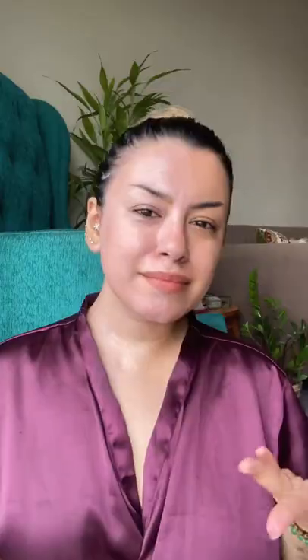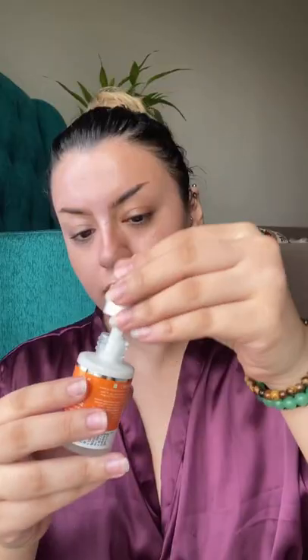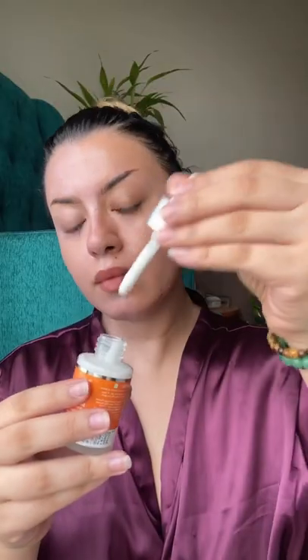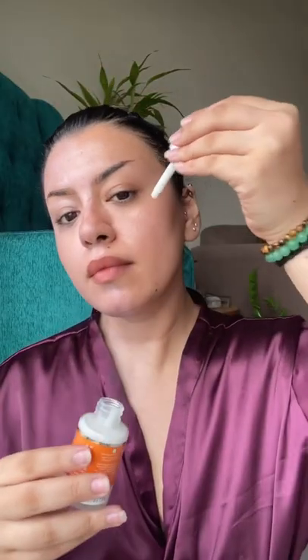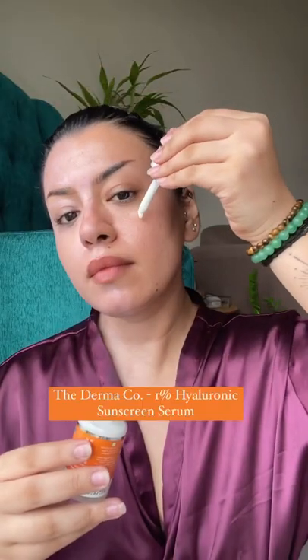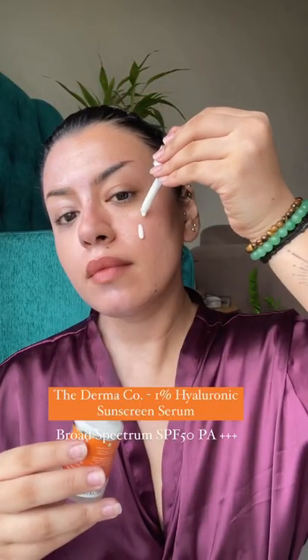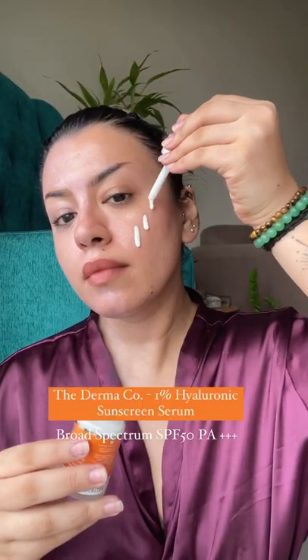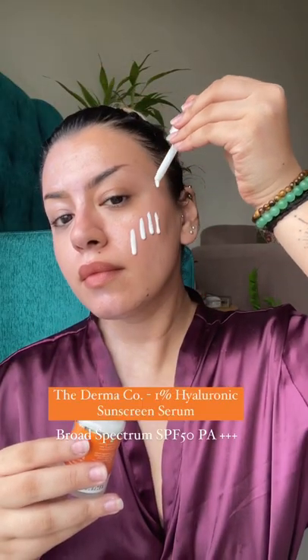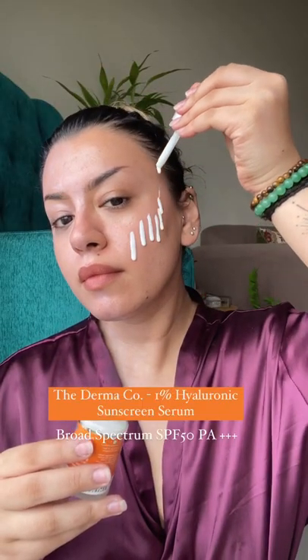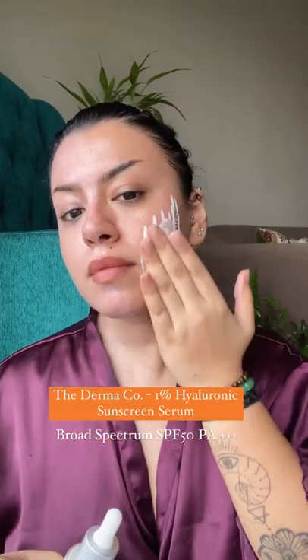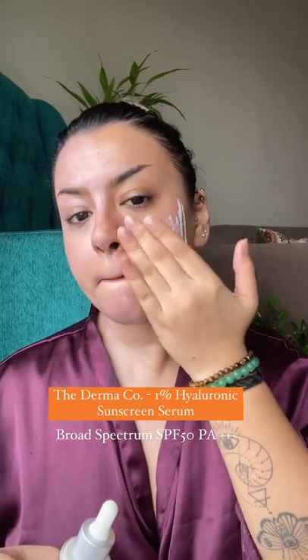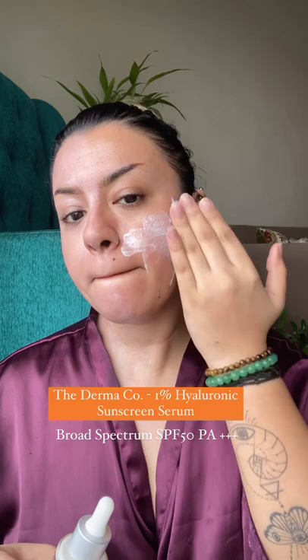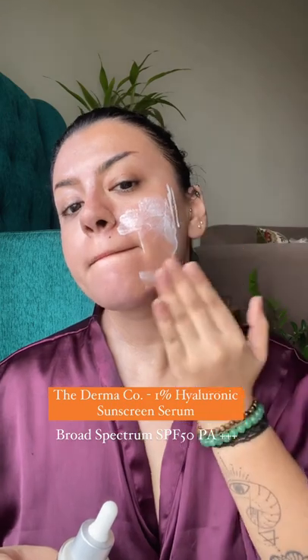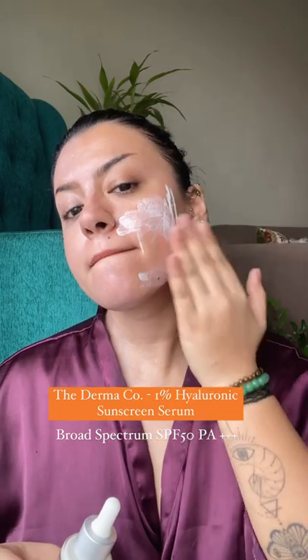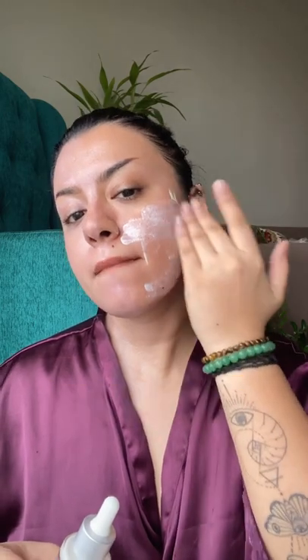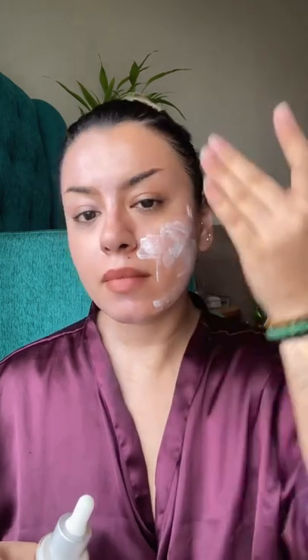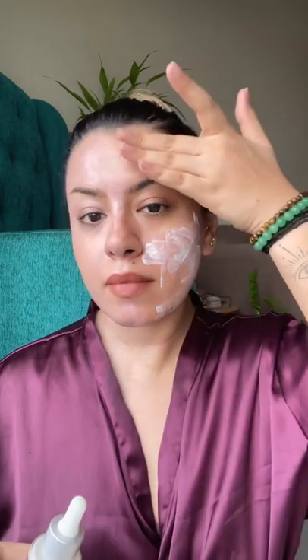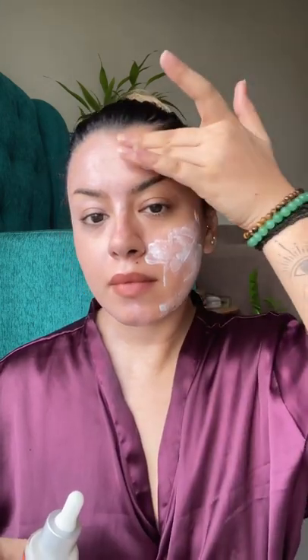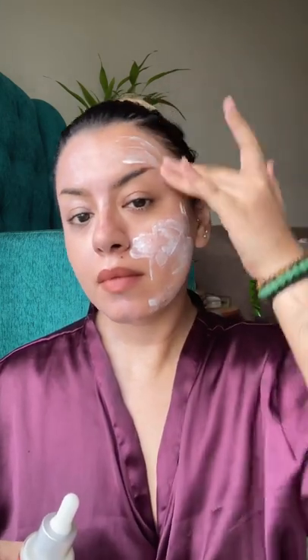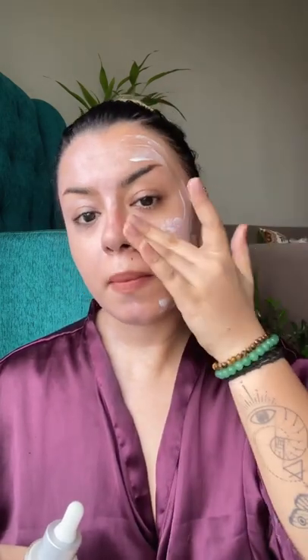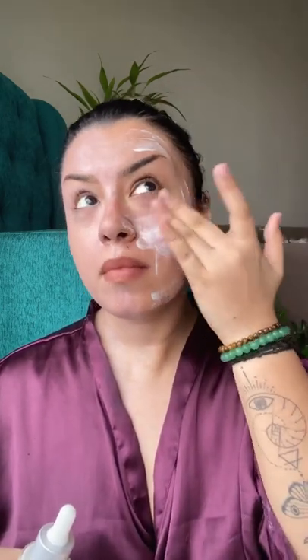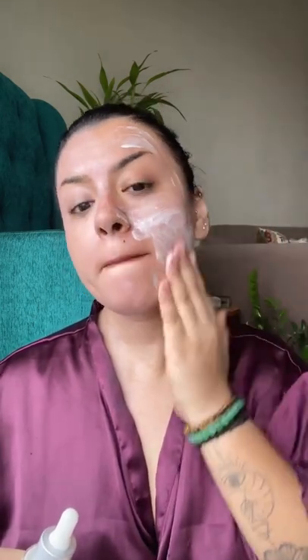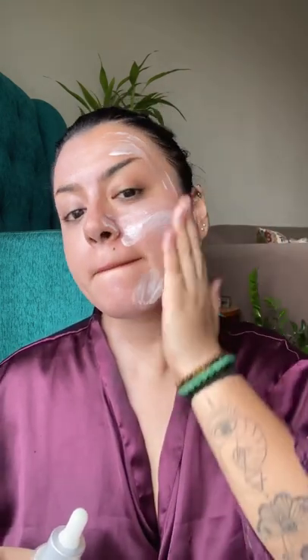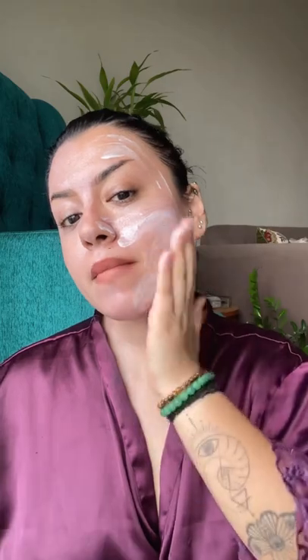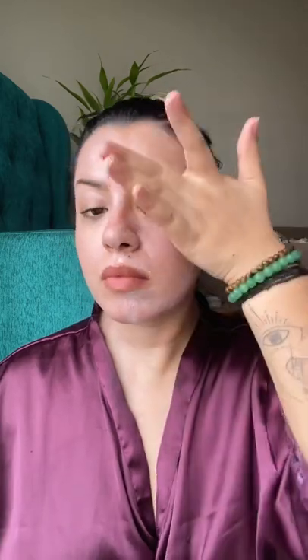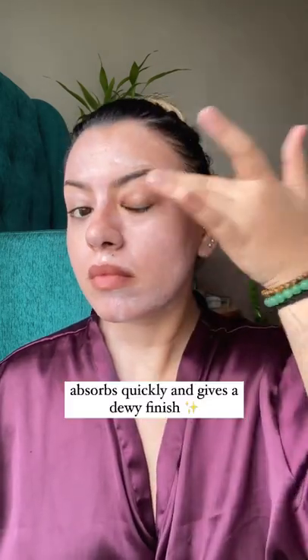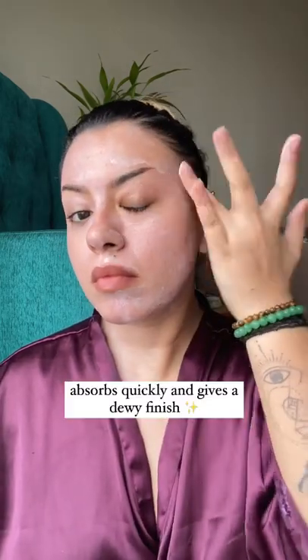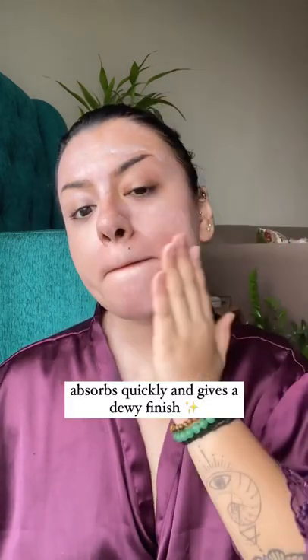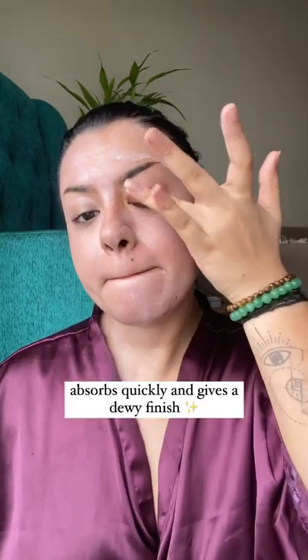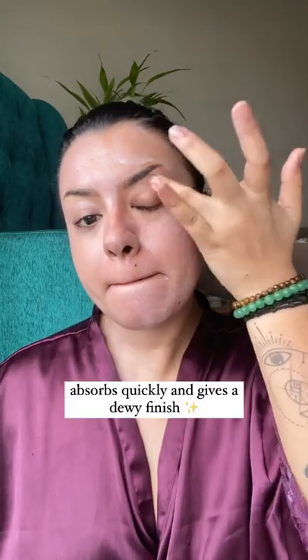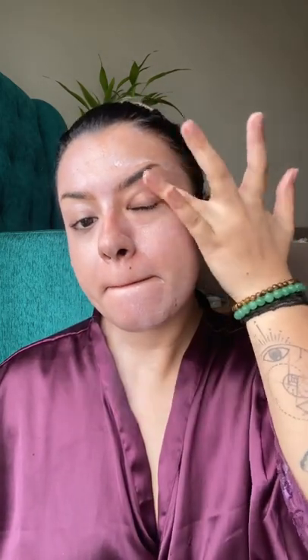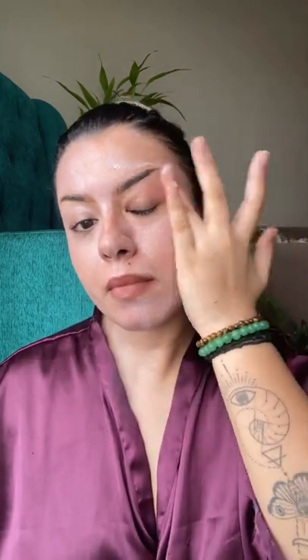Now on the other side I'm going in with the Hyaluronic Sunscreen Serum from The Derma Company. This is also an SPF 50 broad spectrum sunscreen PA+++. This formulation is everything — it sinks into the skin beautifully and absorbs really well.